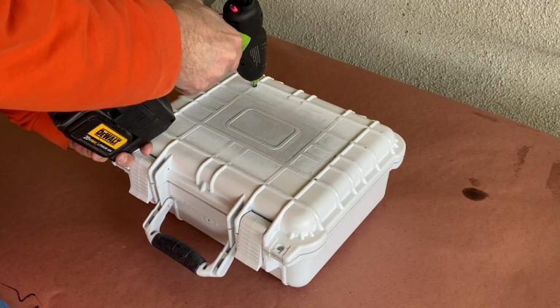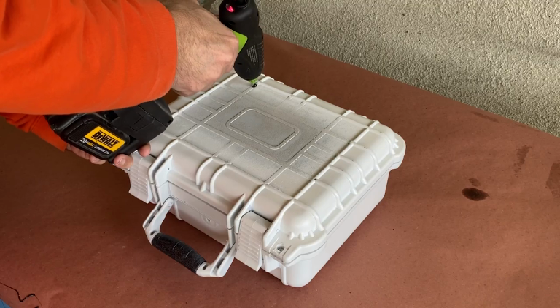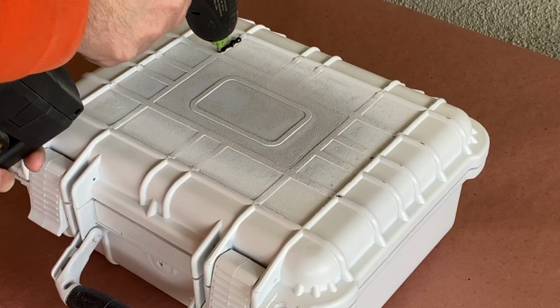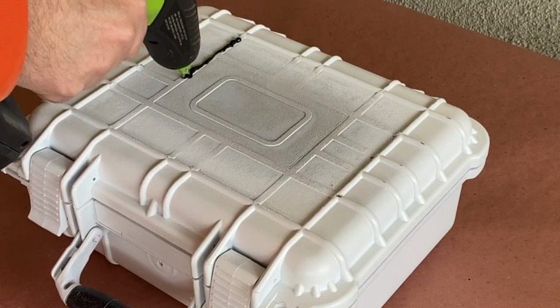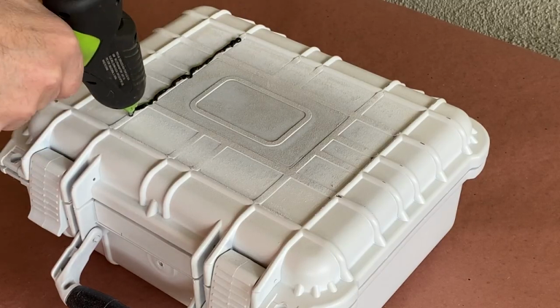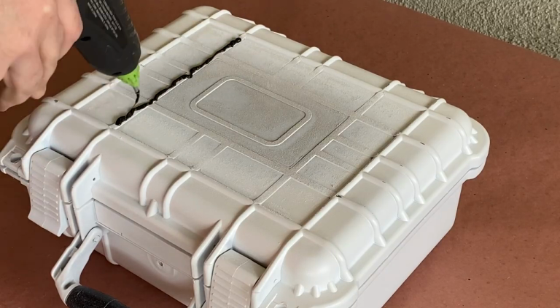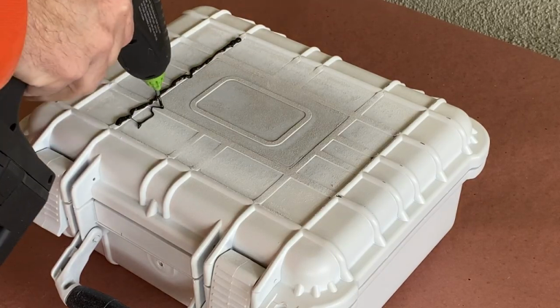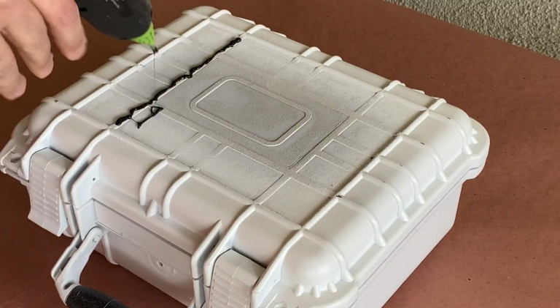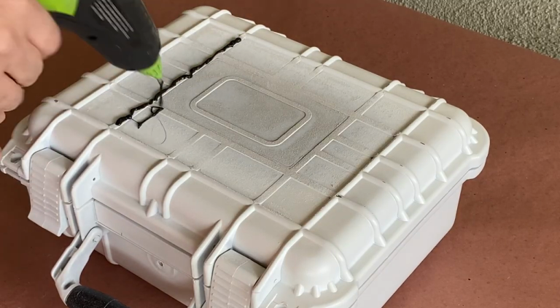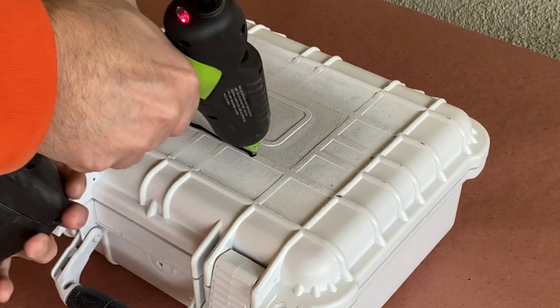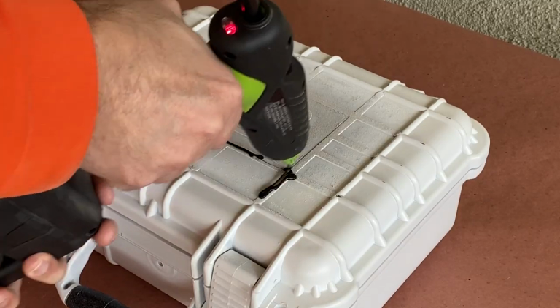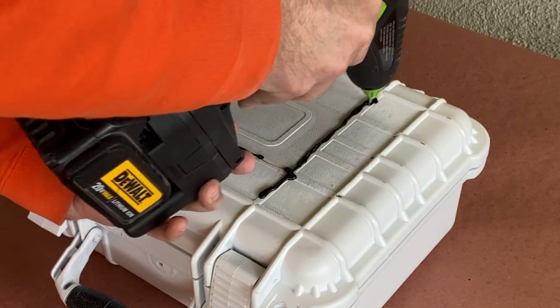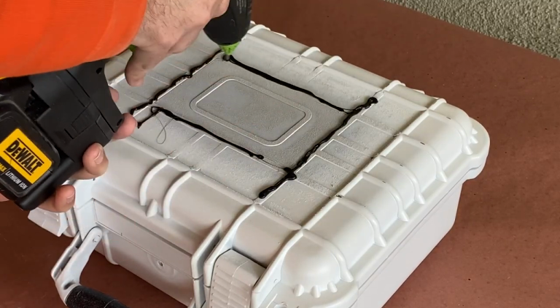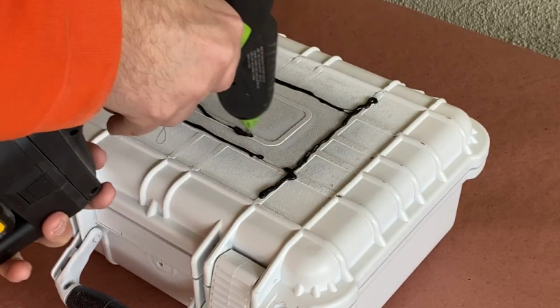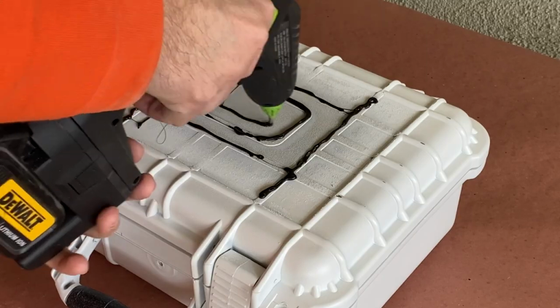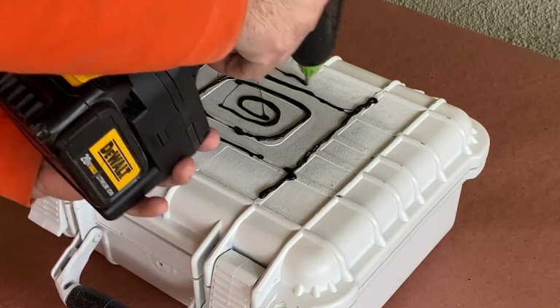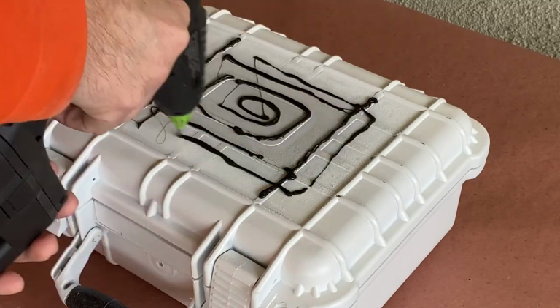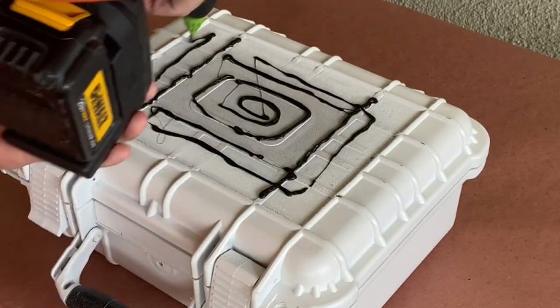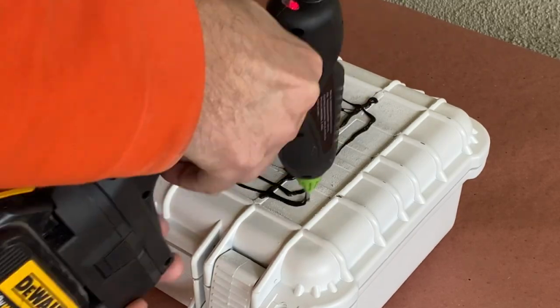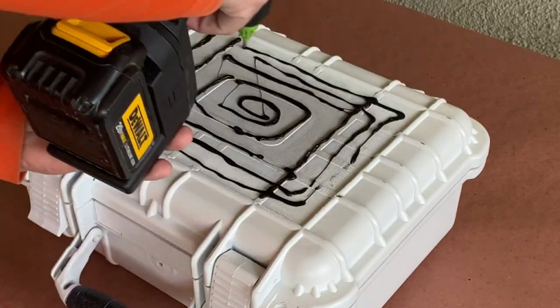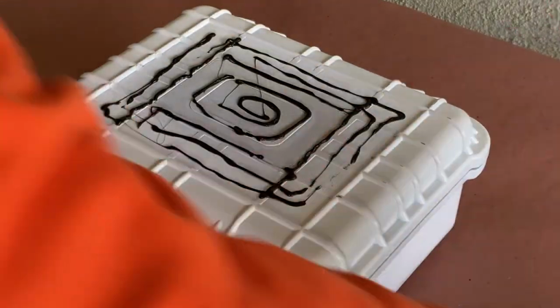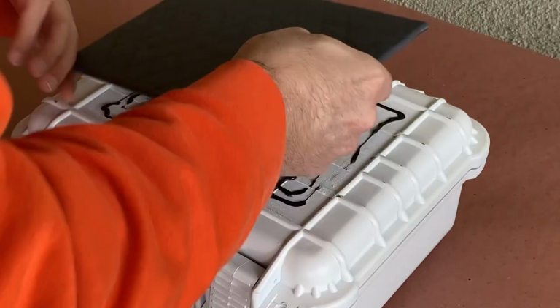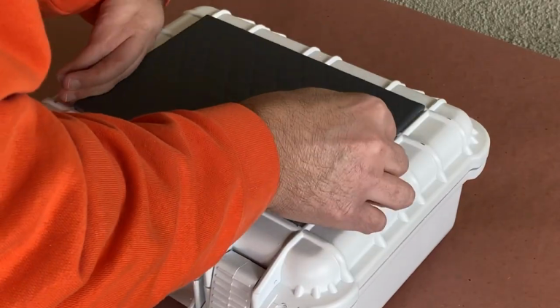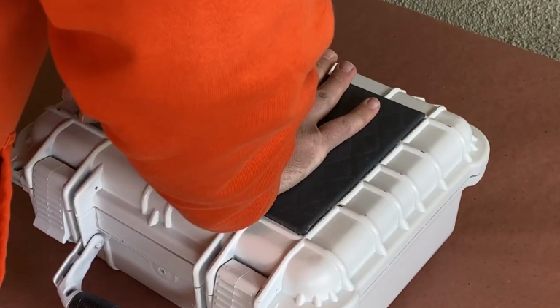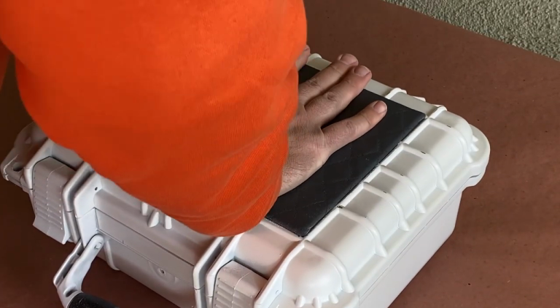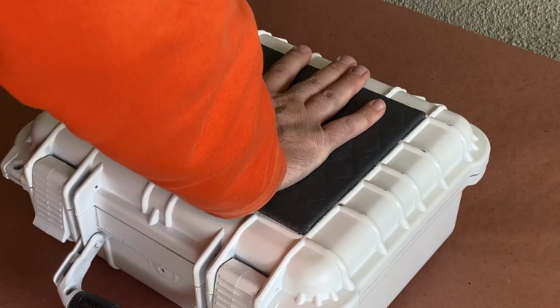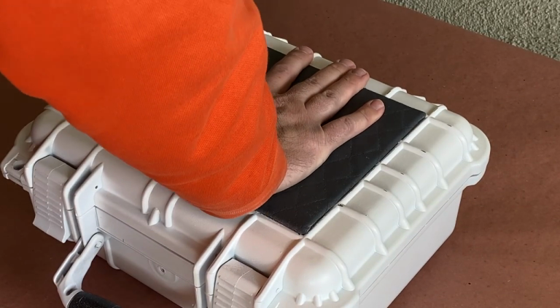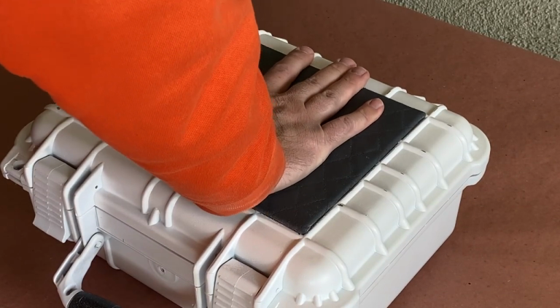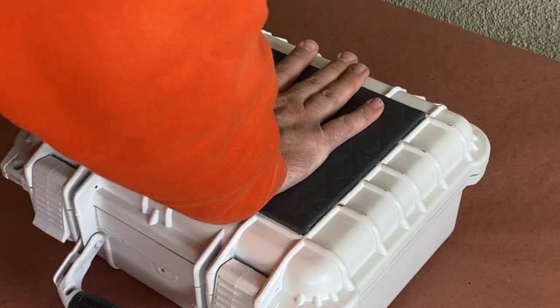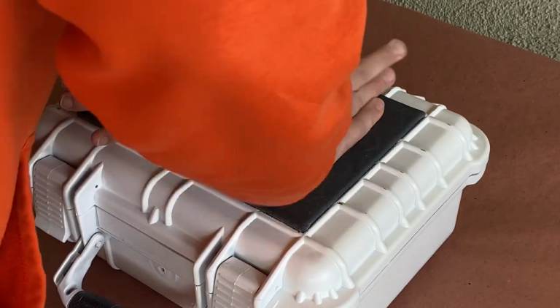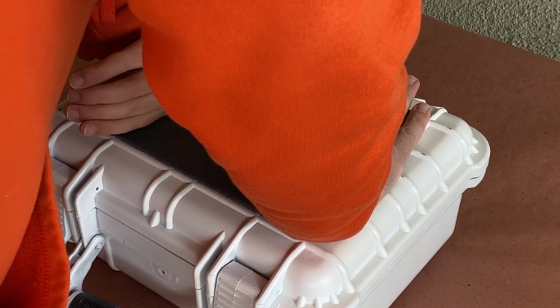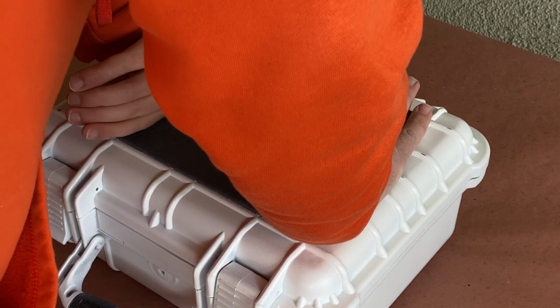I'll be starting with hot glue to hold the quilted panel in place, and then we'll drill some holes into the lid to insert hex head screws for added security, and to add more small details to the case.